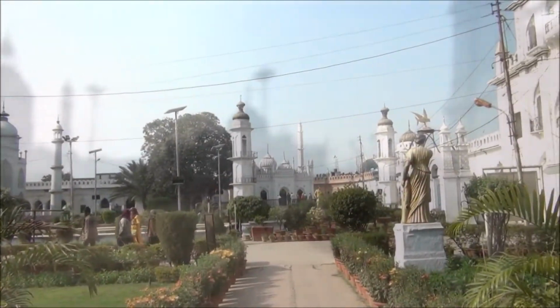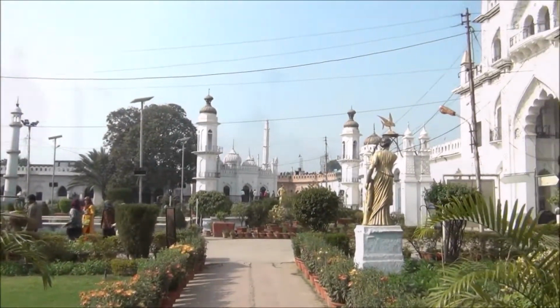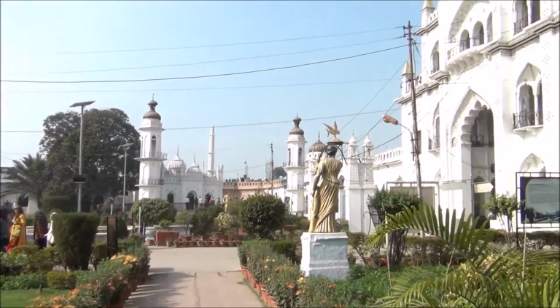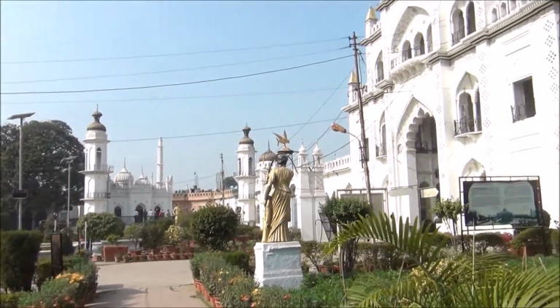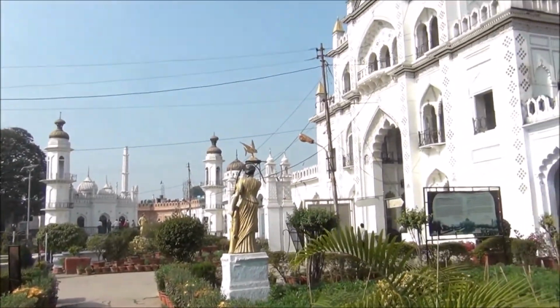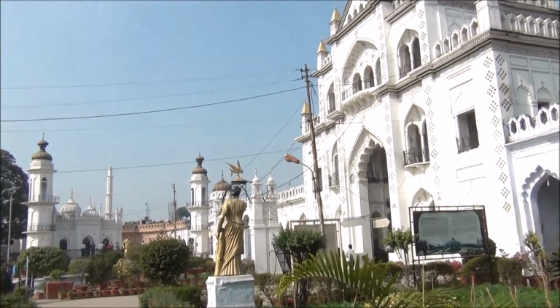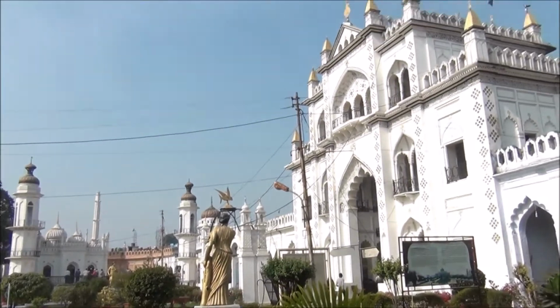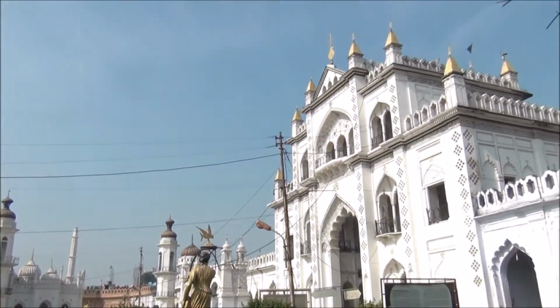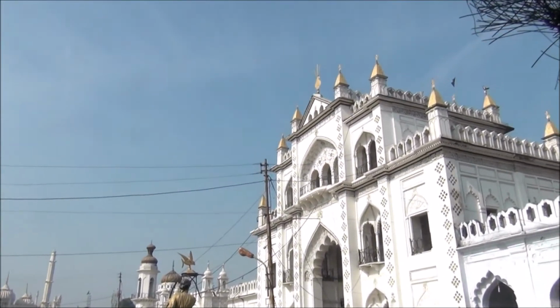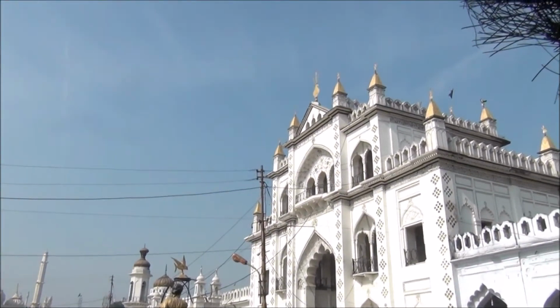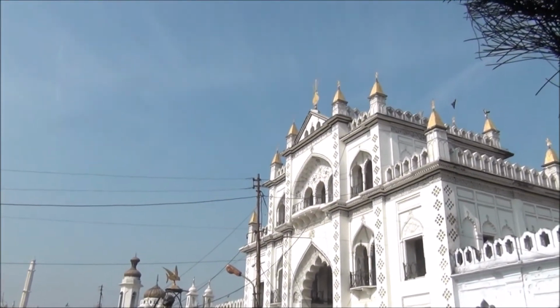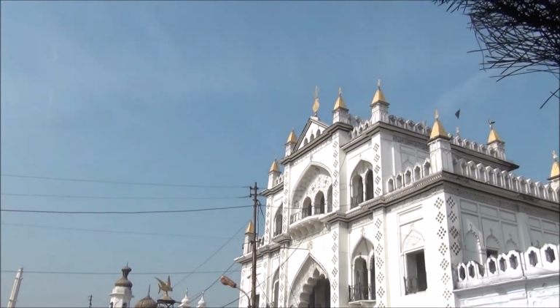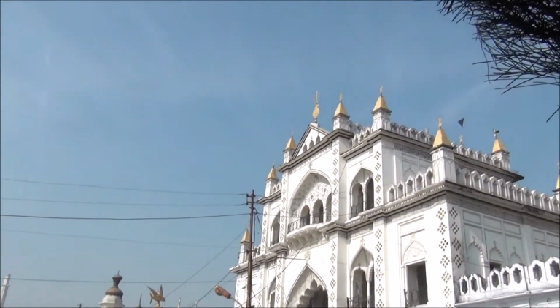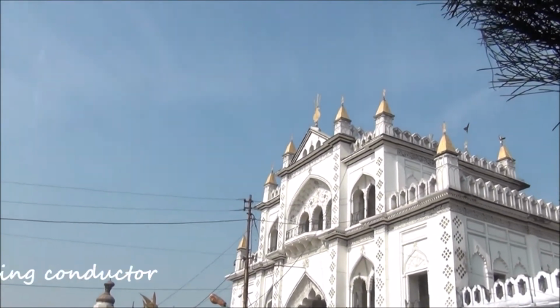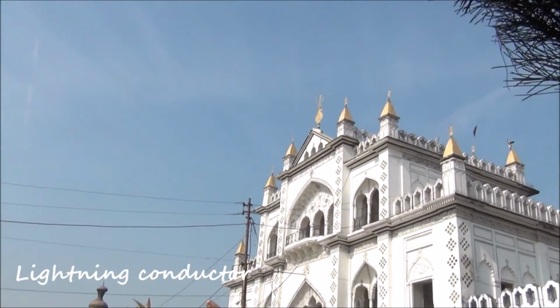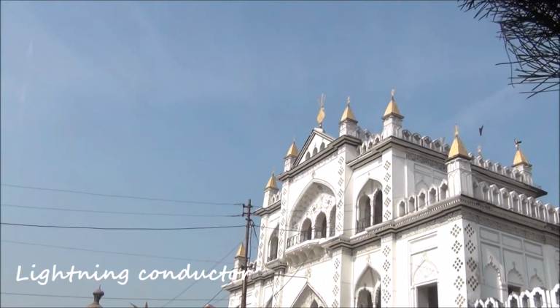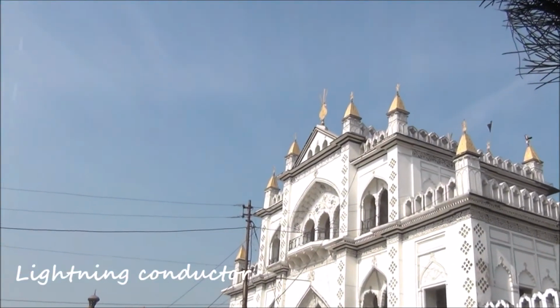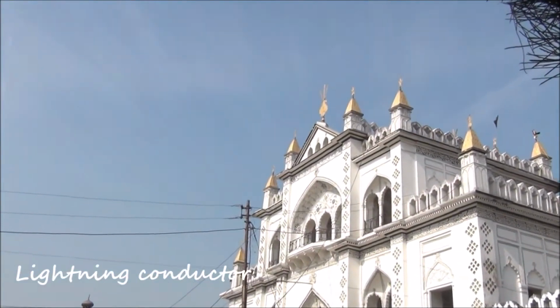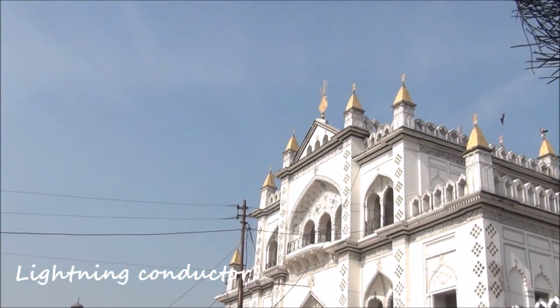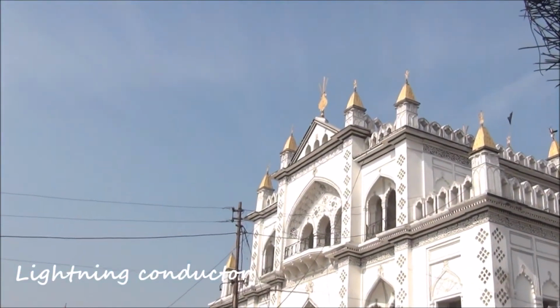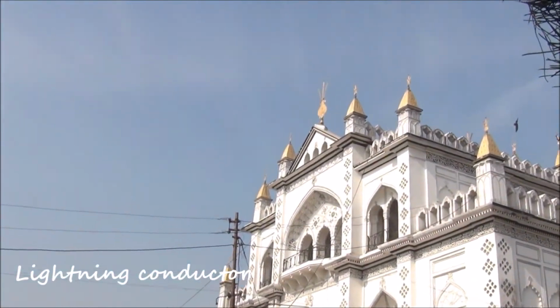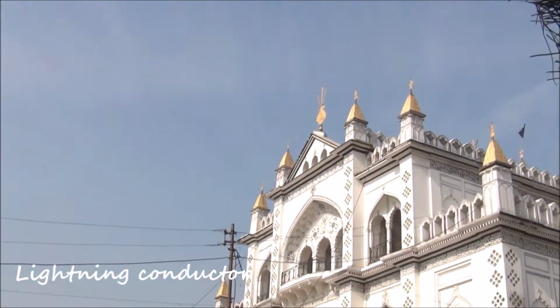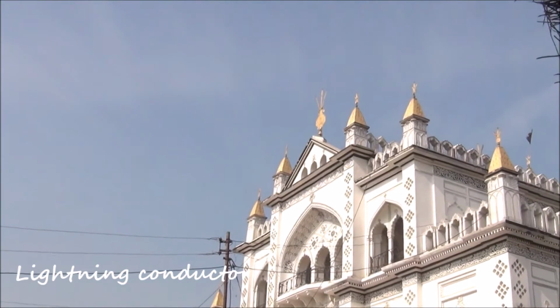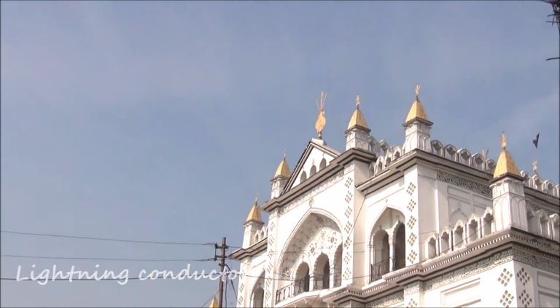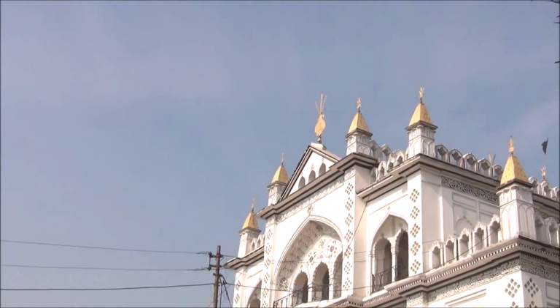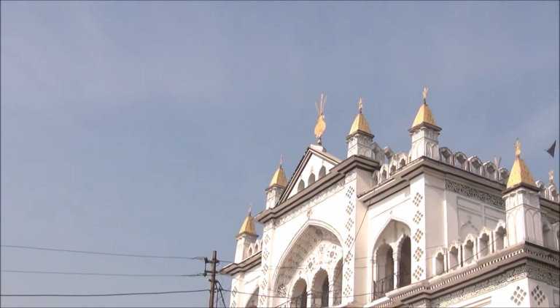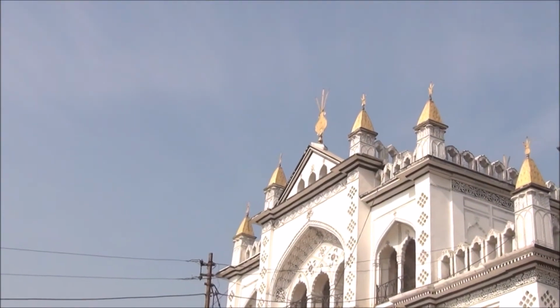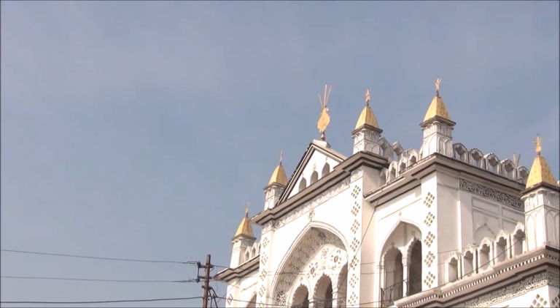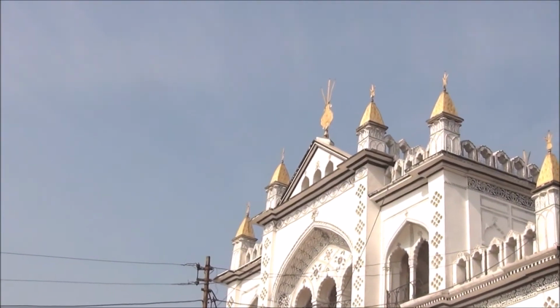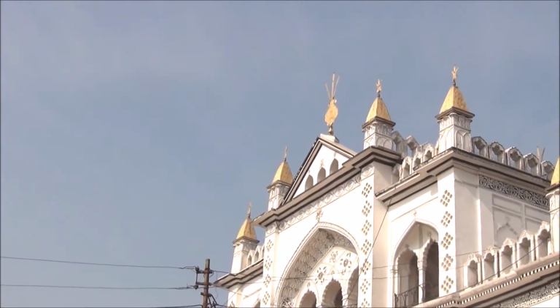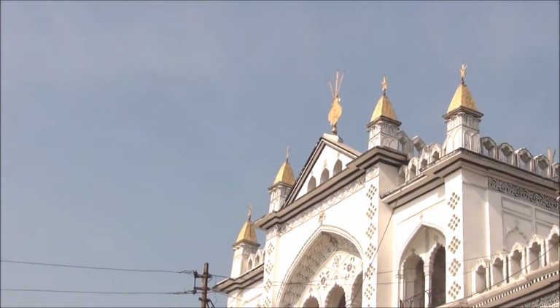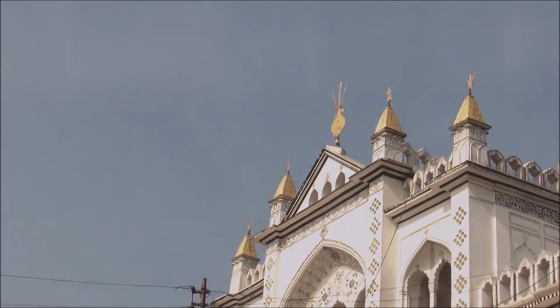If you look carefully, you will notice that the chains are attached to the lightning conductor, which absorbs the lightning current and passes it down to the statues for earthing.